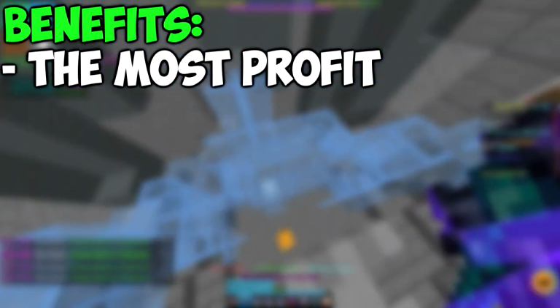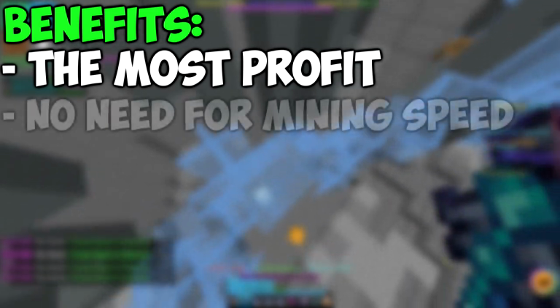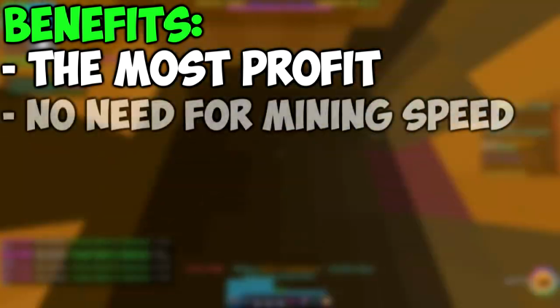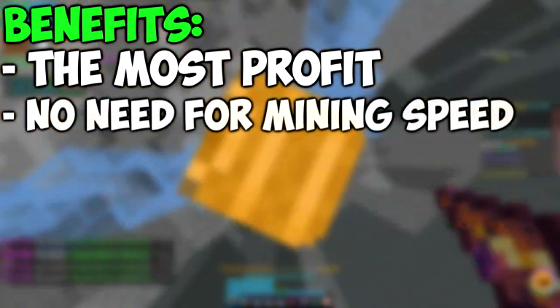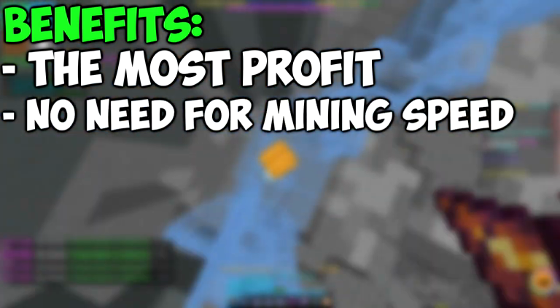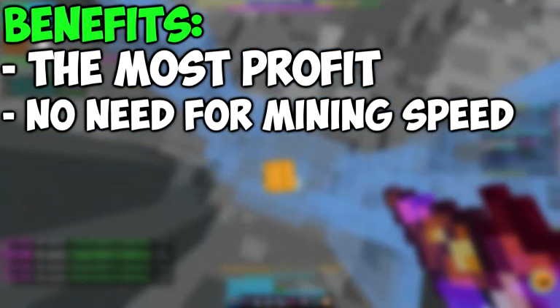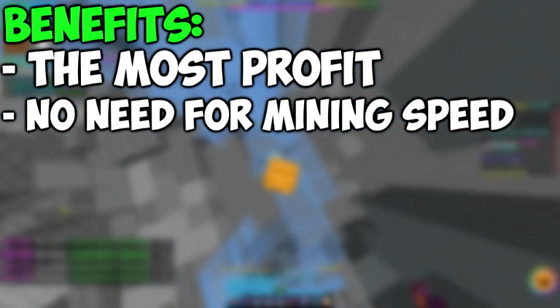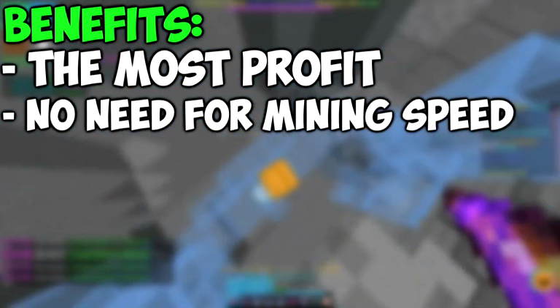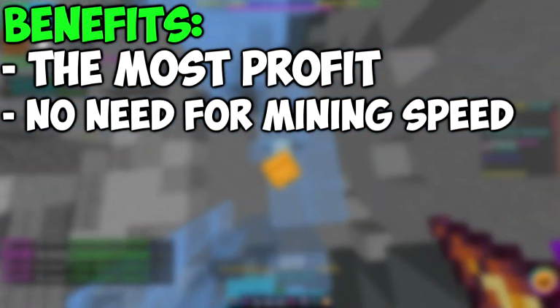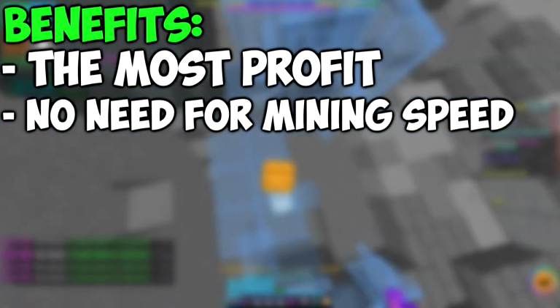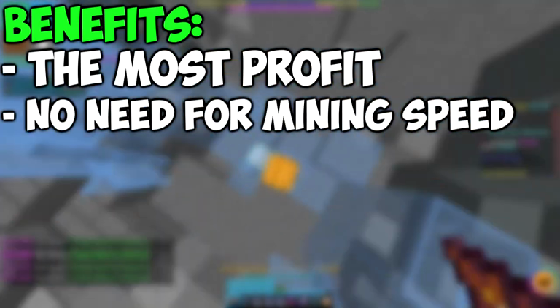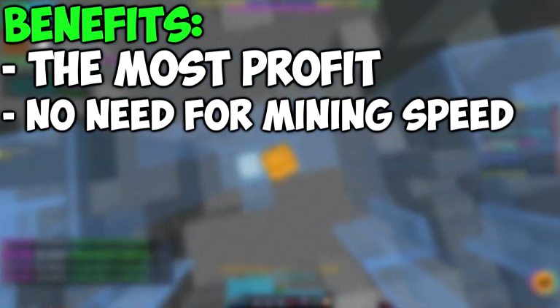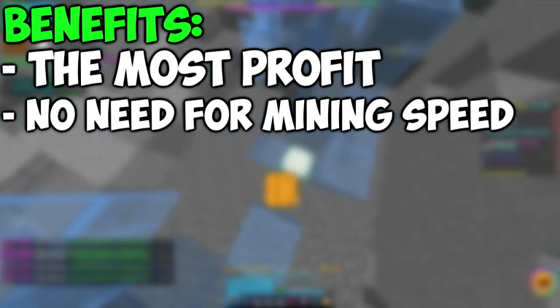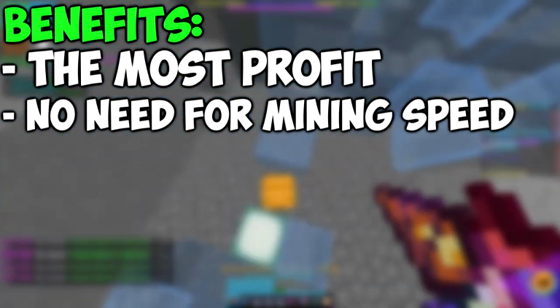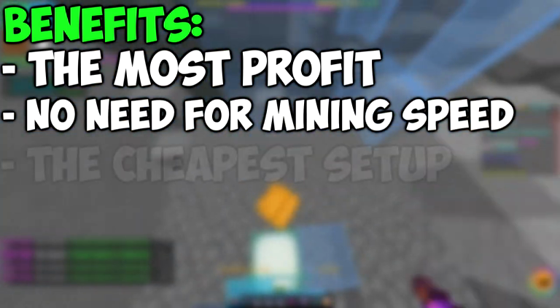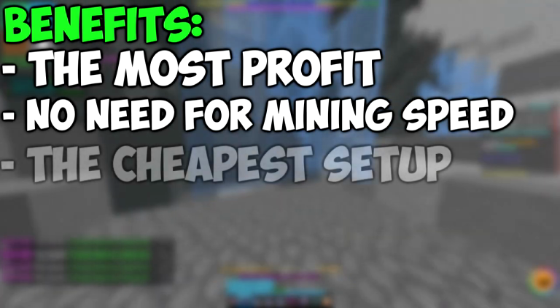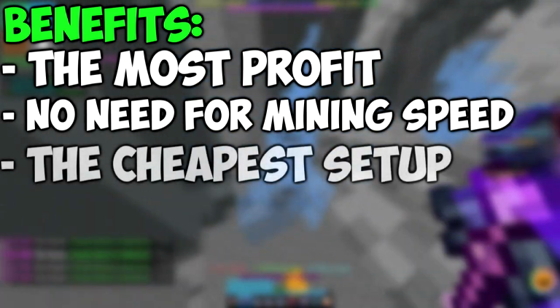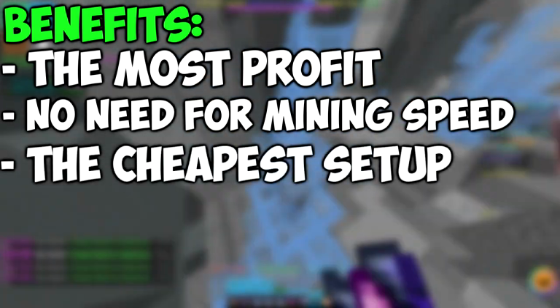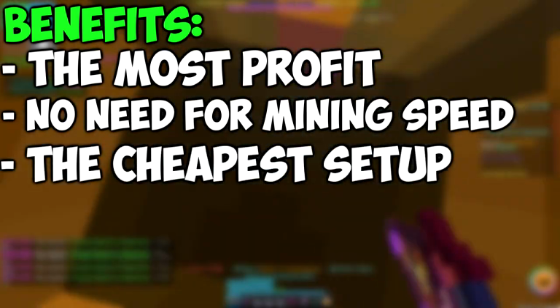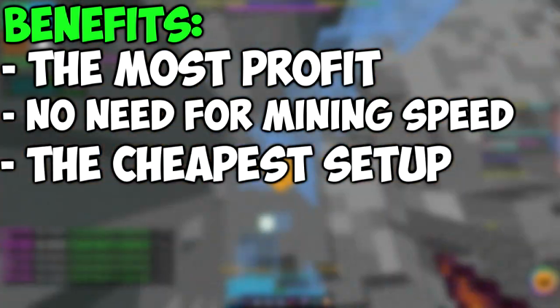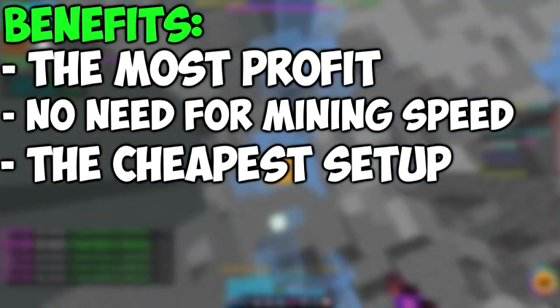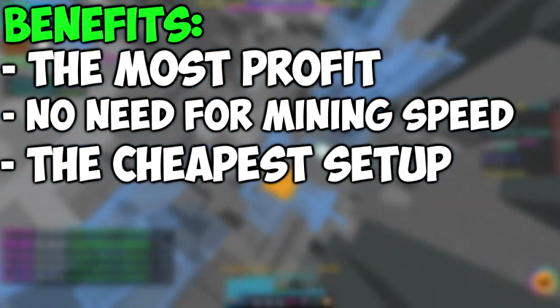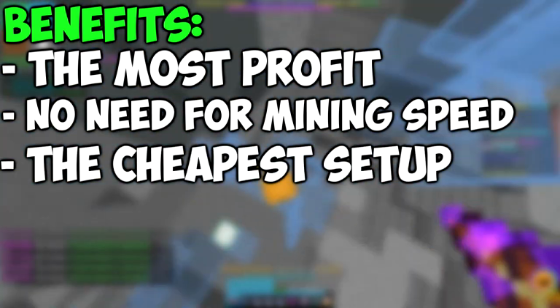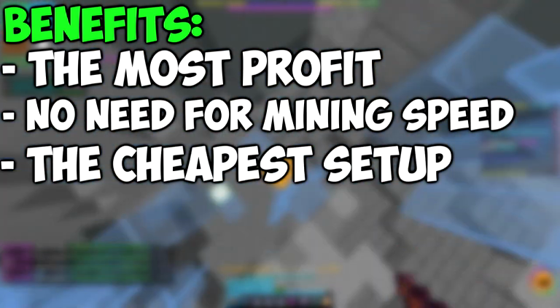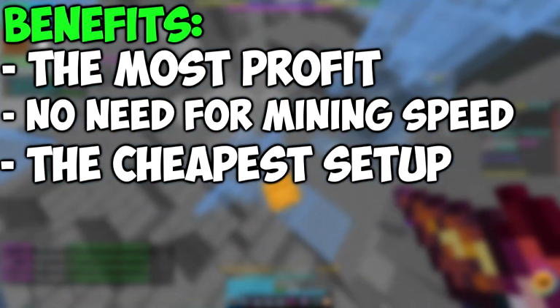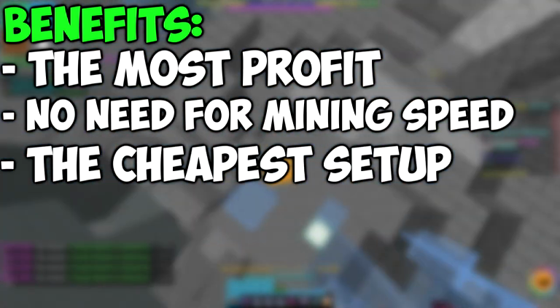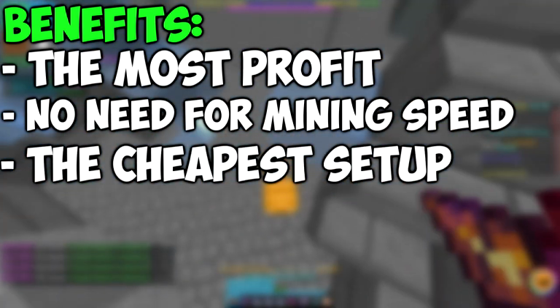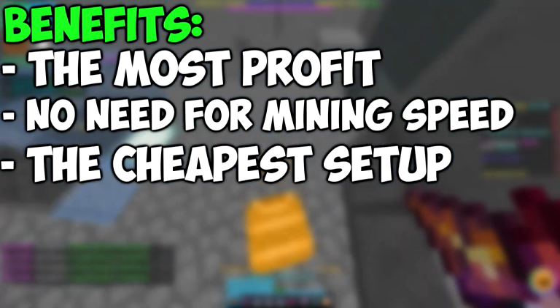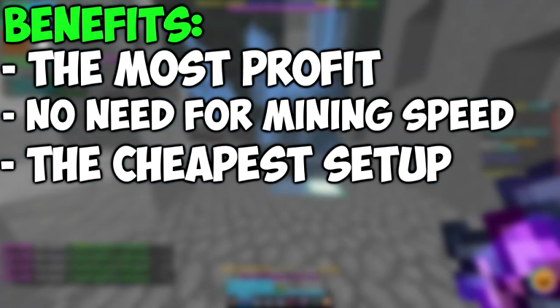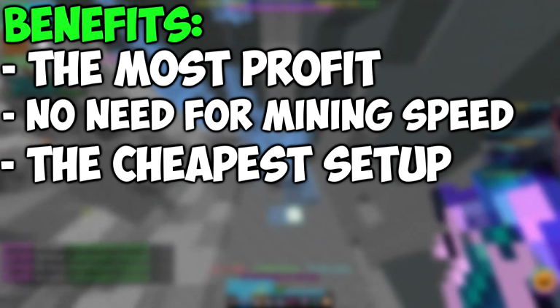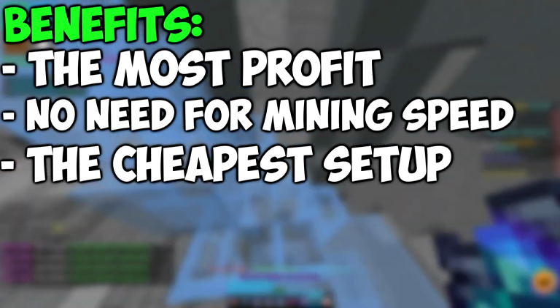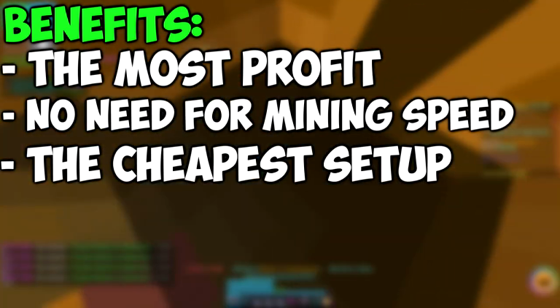You don't need mining speed, so you can put all powder into mining fortune. Also, armadillo is the cheapest path of all of these methods, so the setup for armadillo mining is the cheapest one.